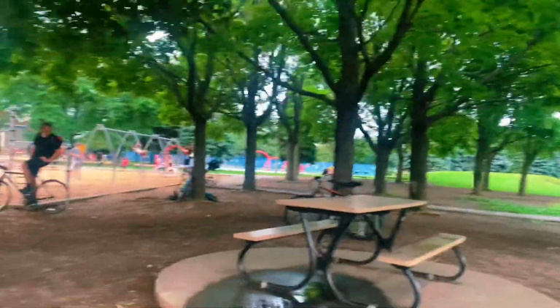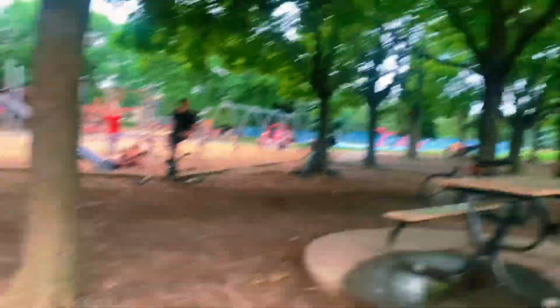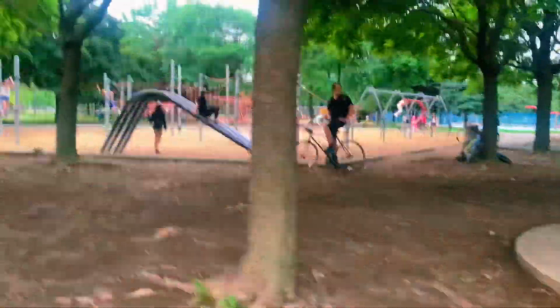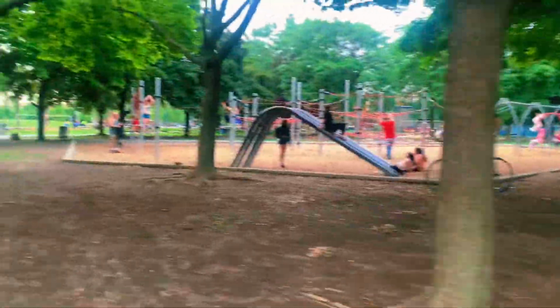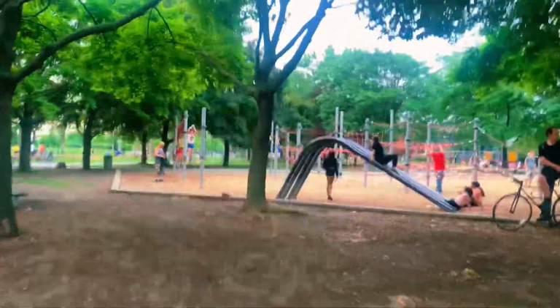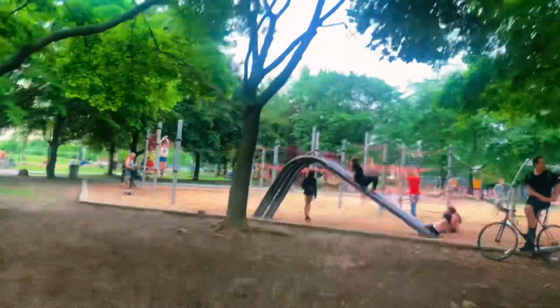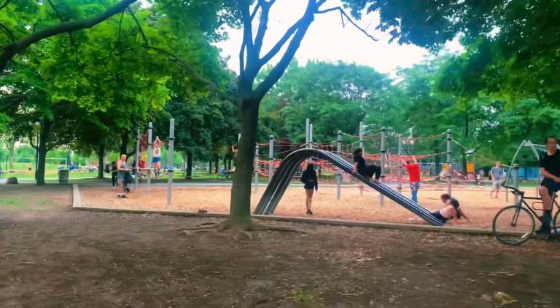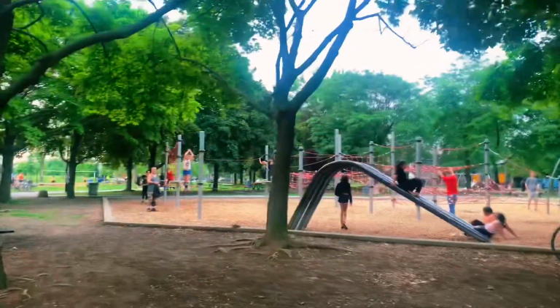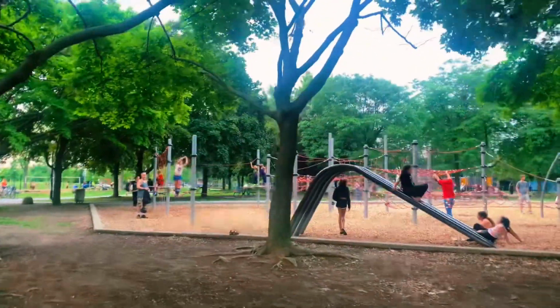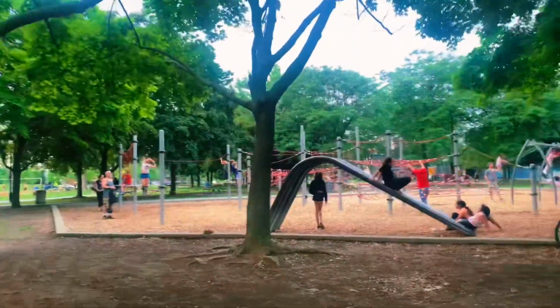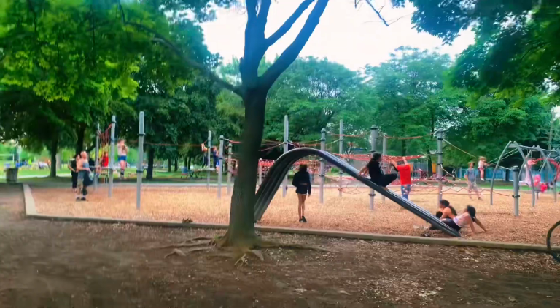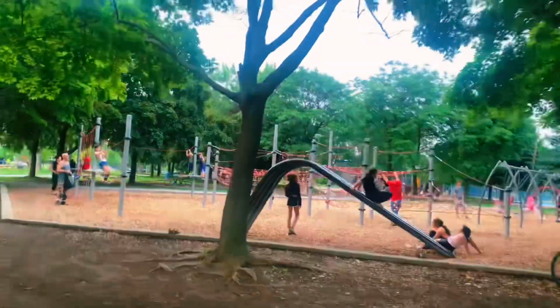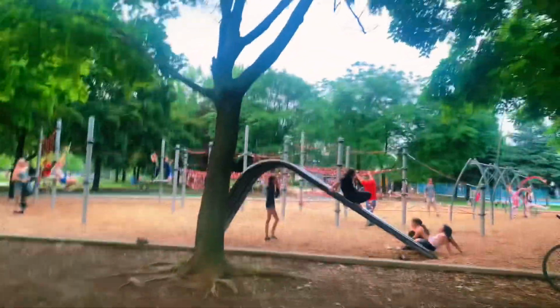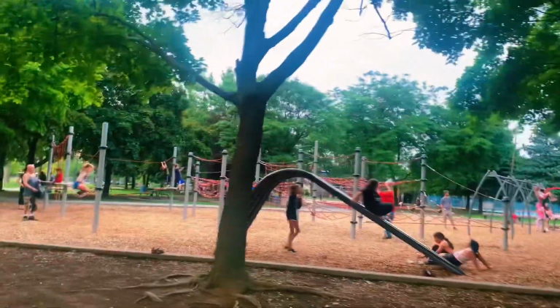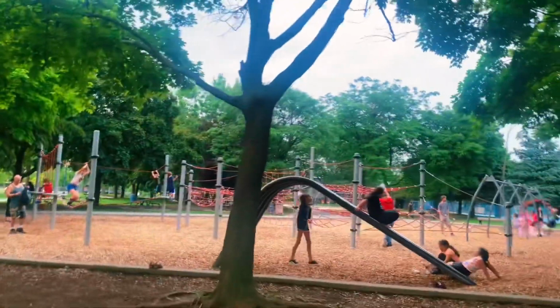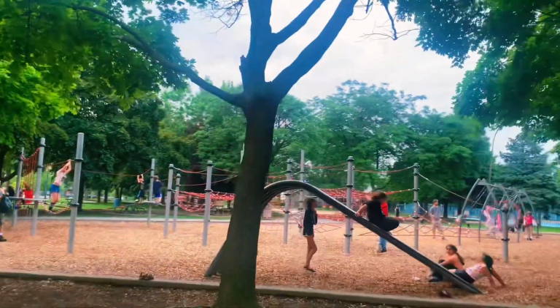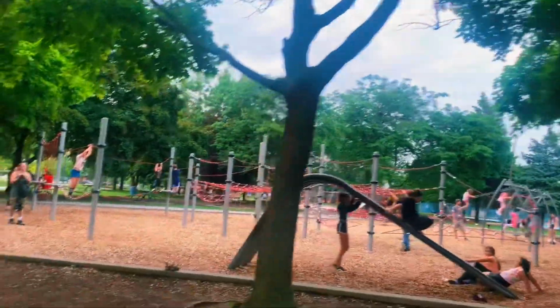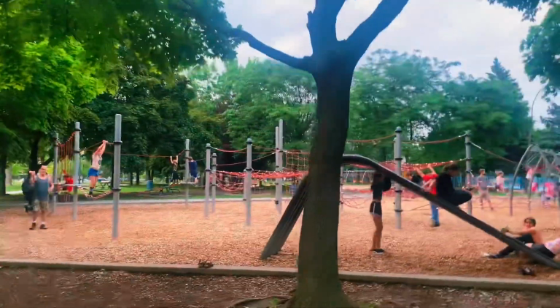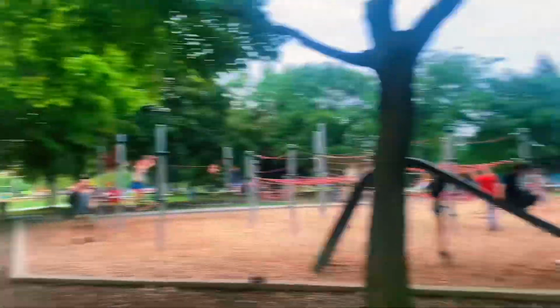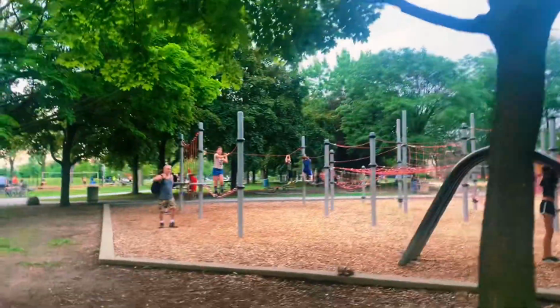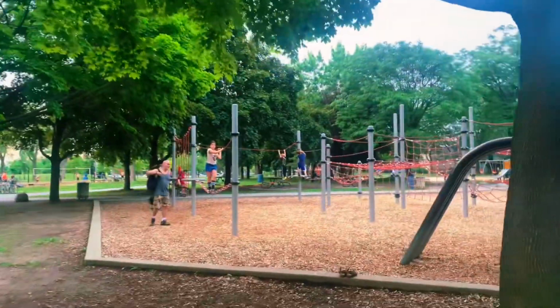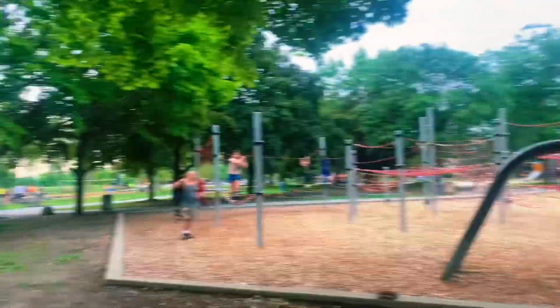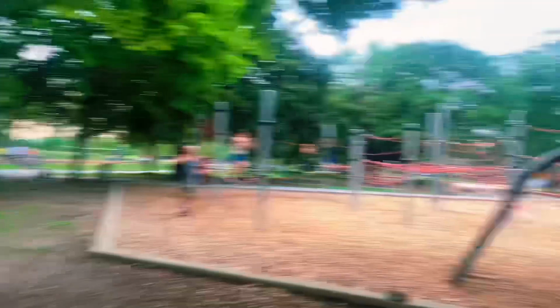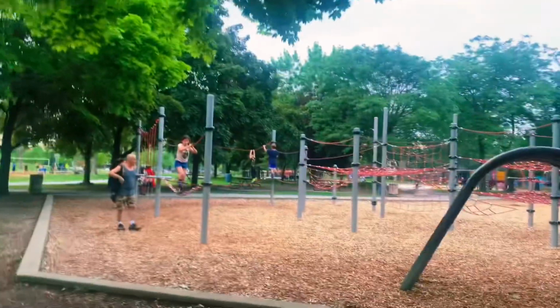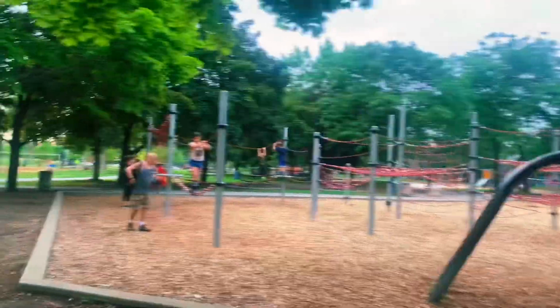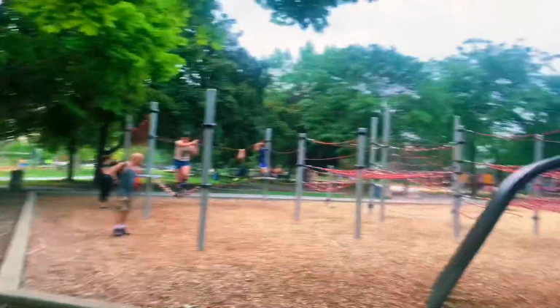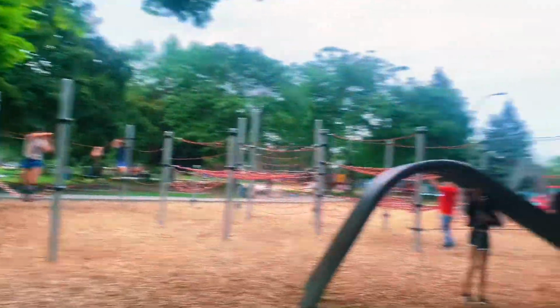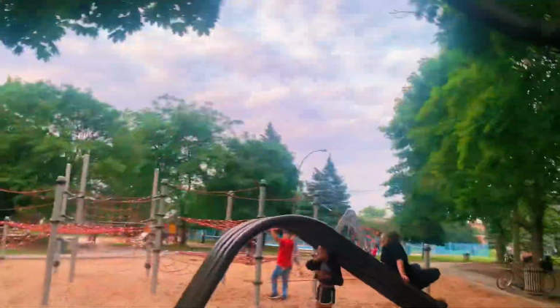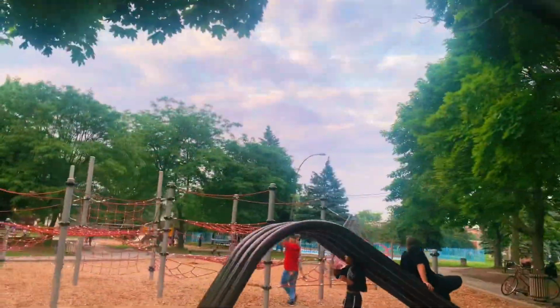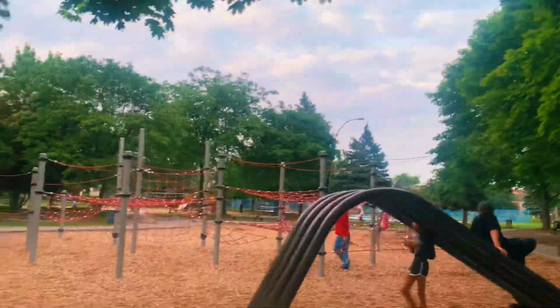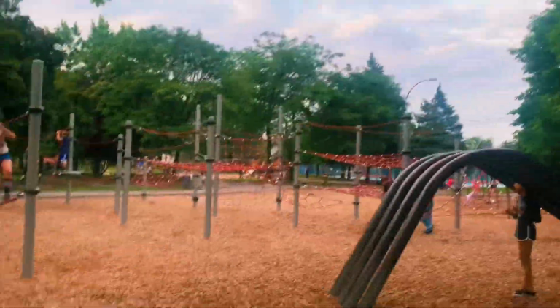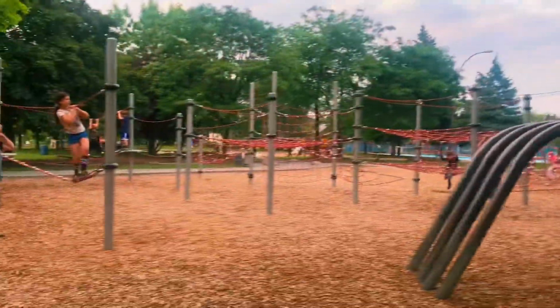This is the playing area for kids — this is where most of the kids hang around and have fun. Let me show you a better look at this area.